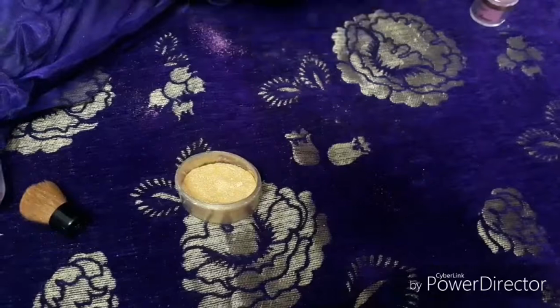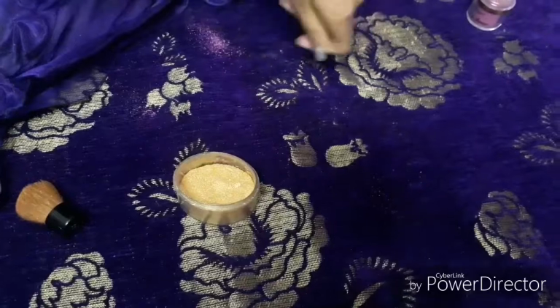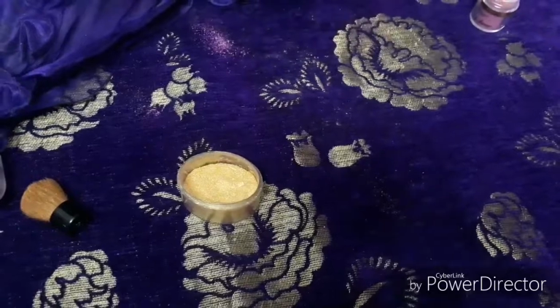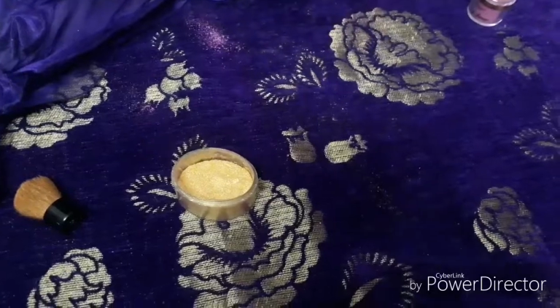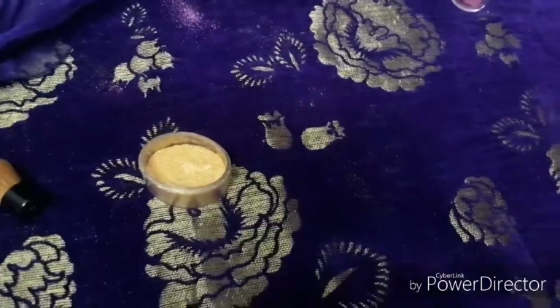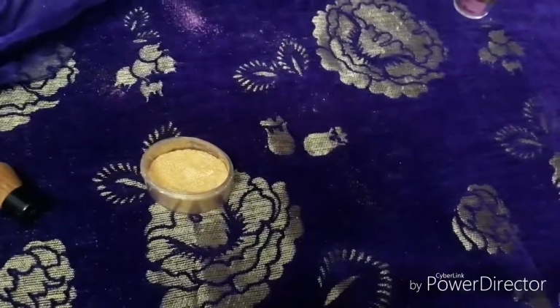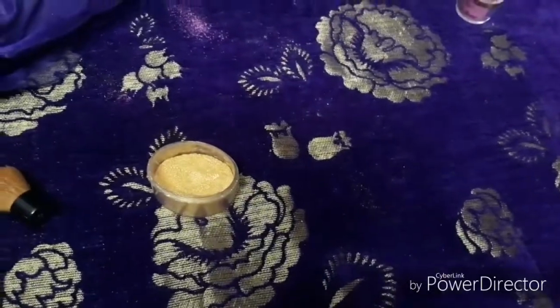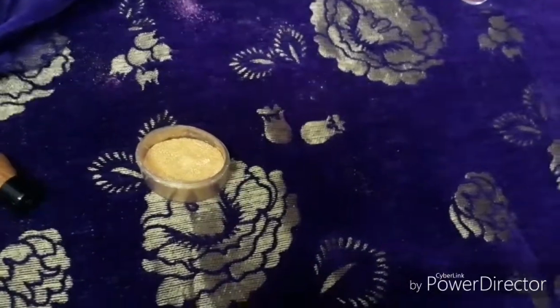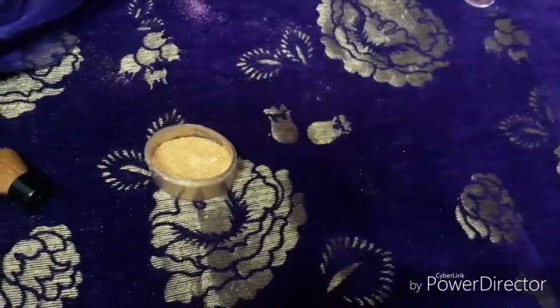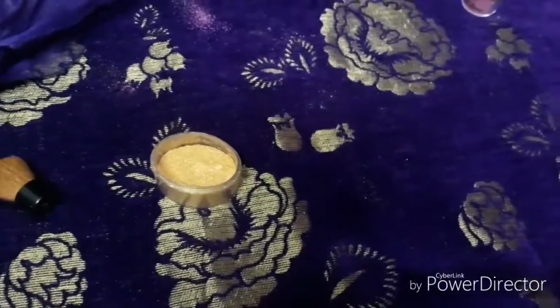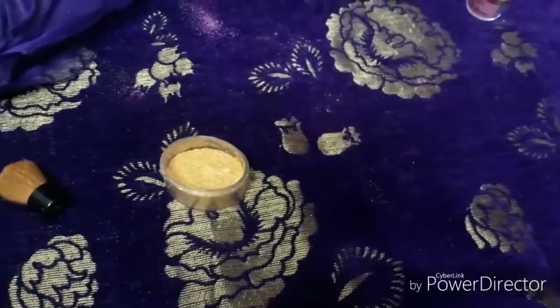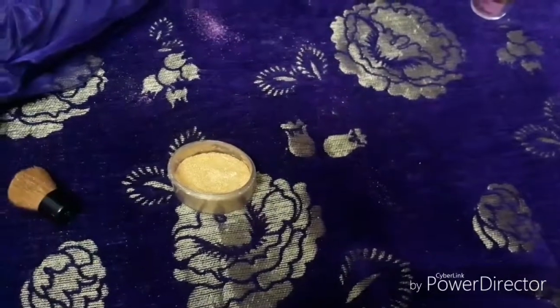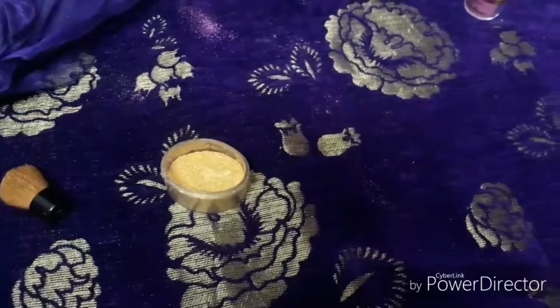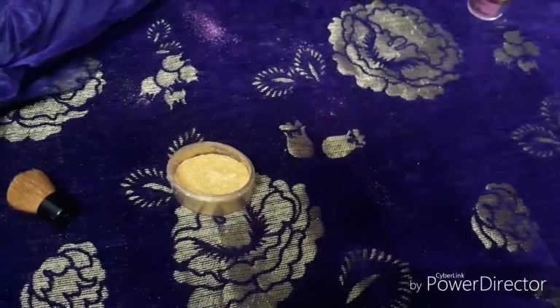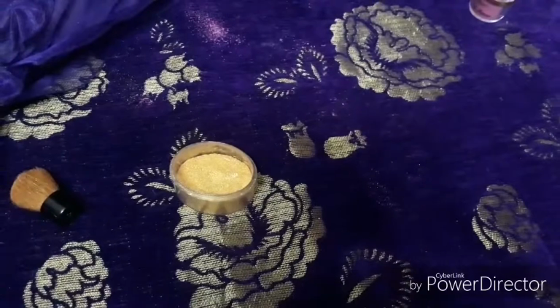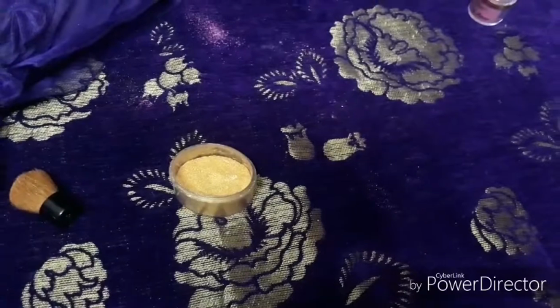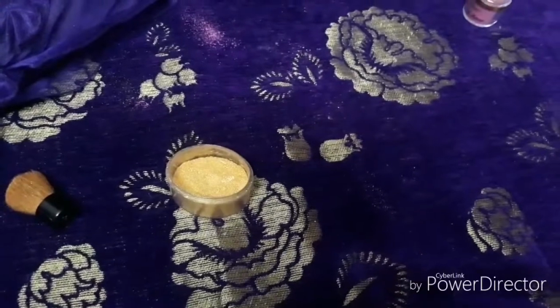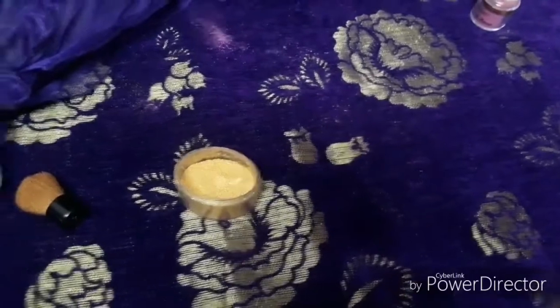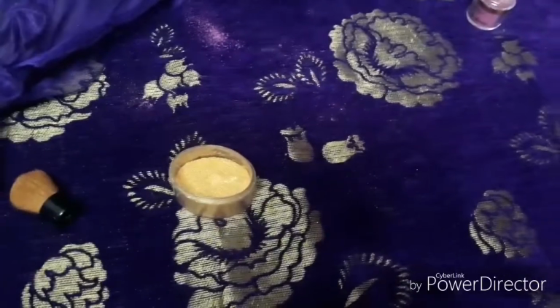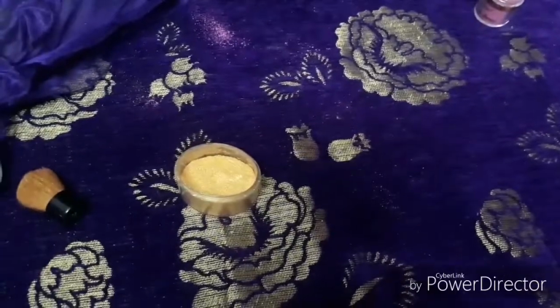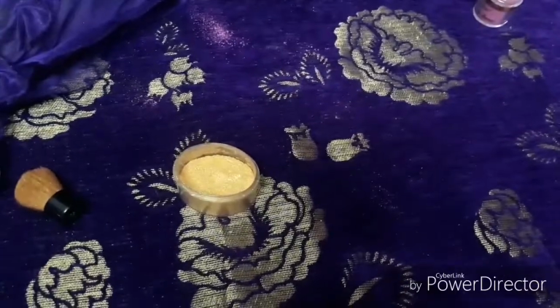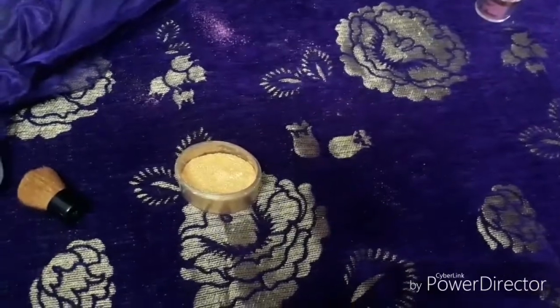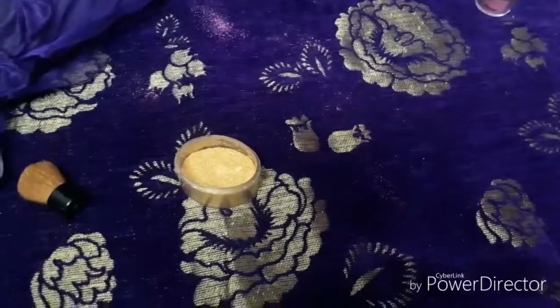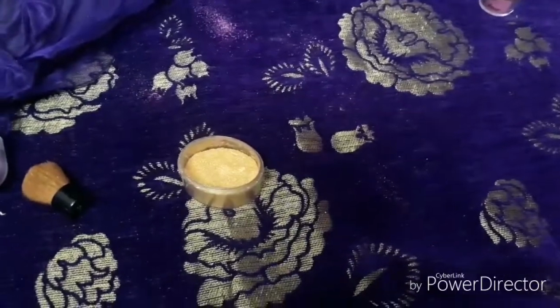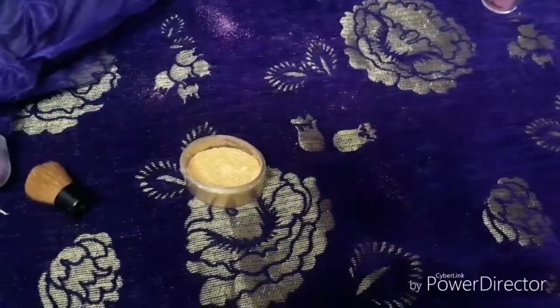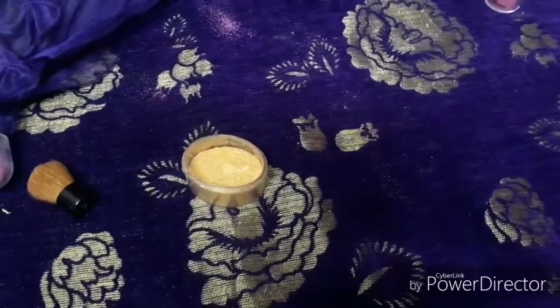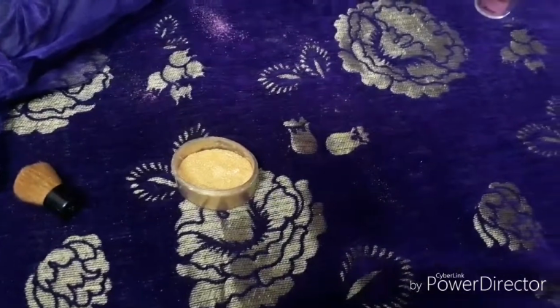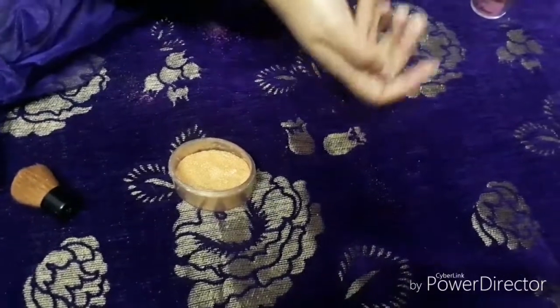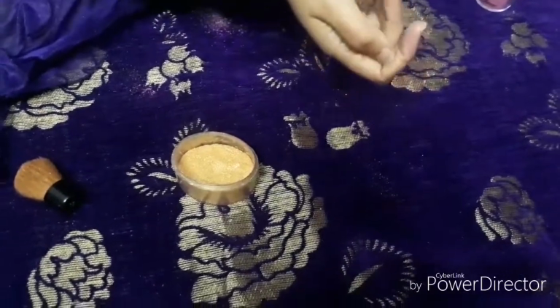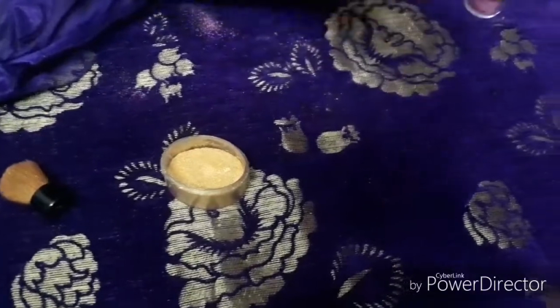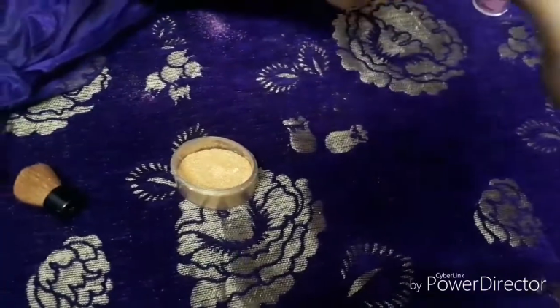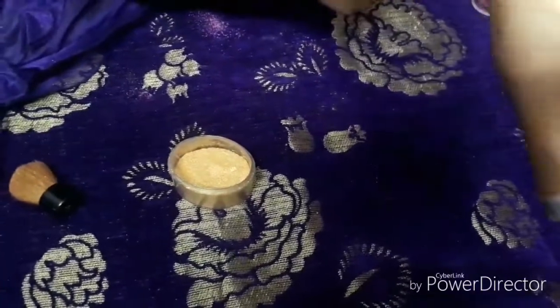Hello friends, welcome to my channel. Today I am going to share with you a DIY highlighter that I have made. I thought I should share this with you.